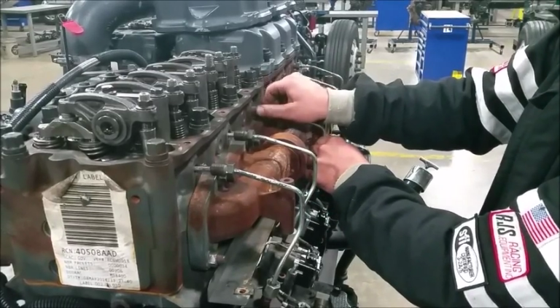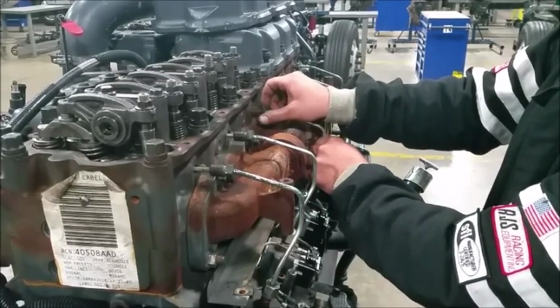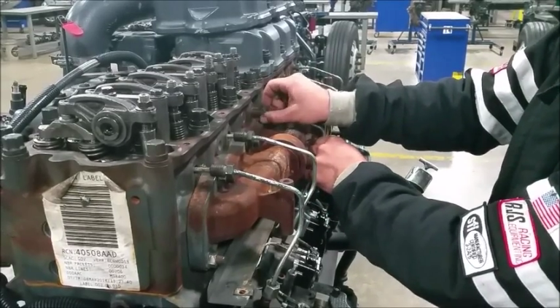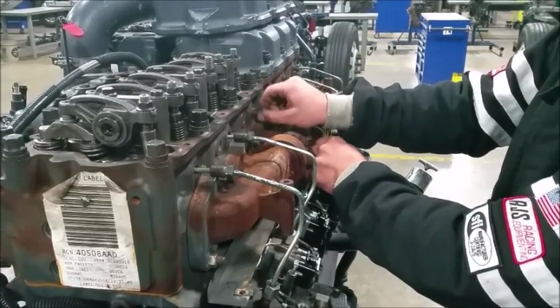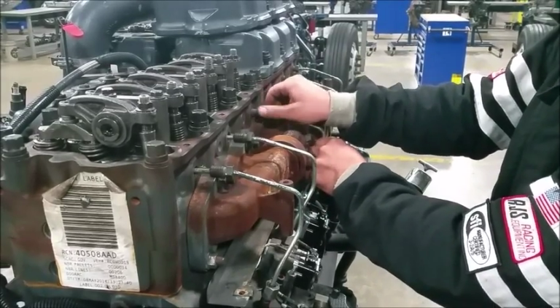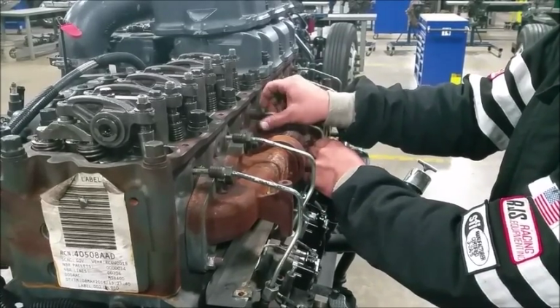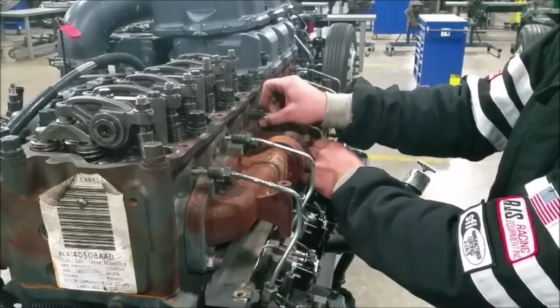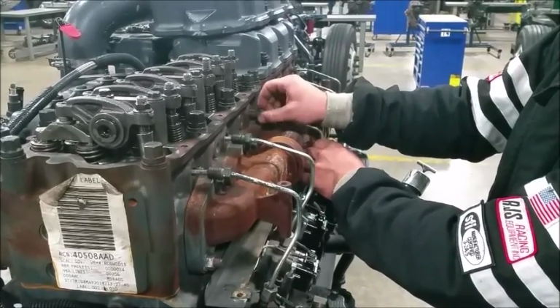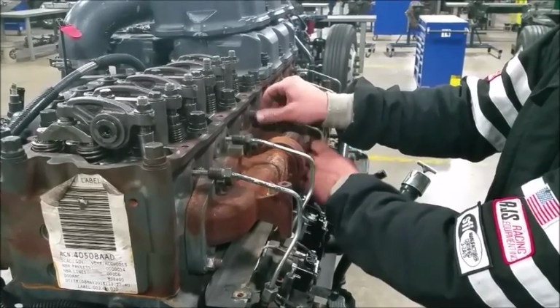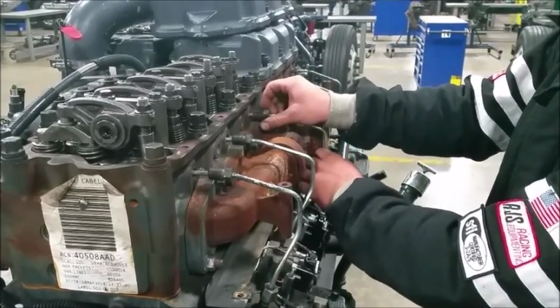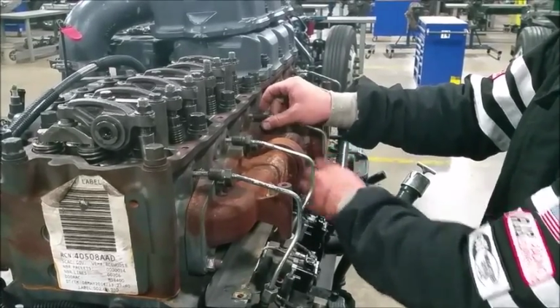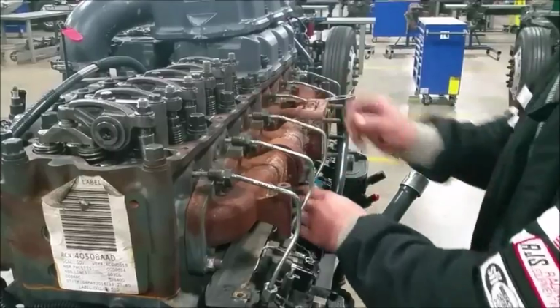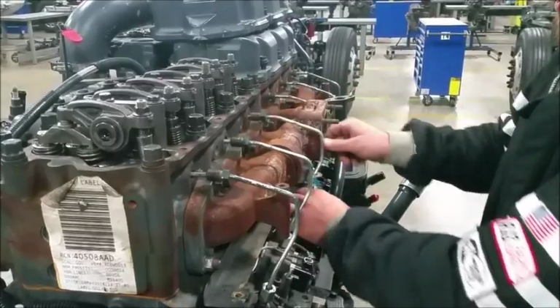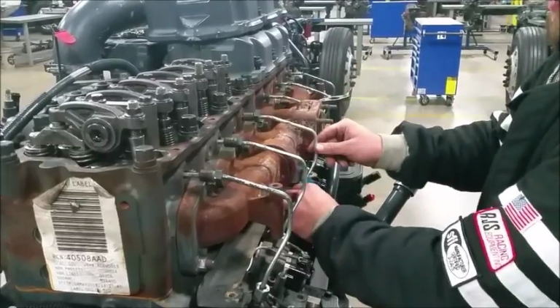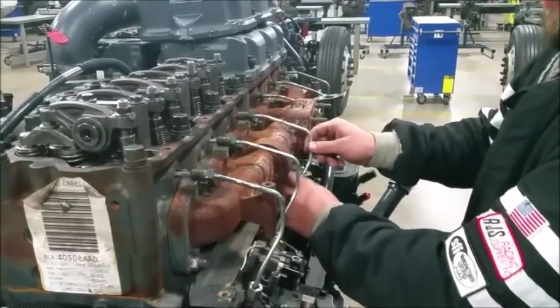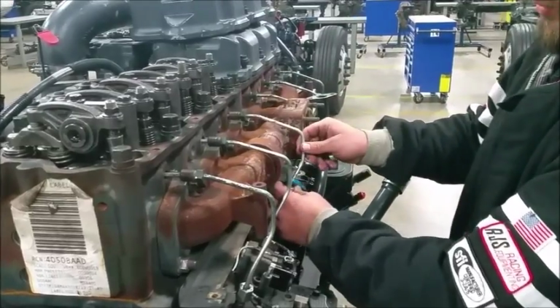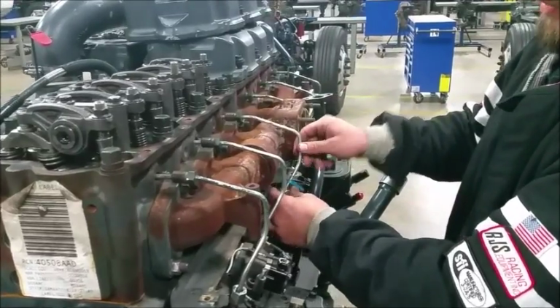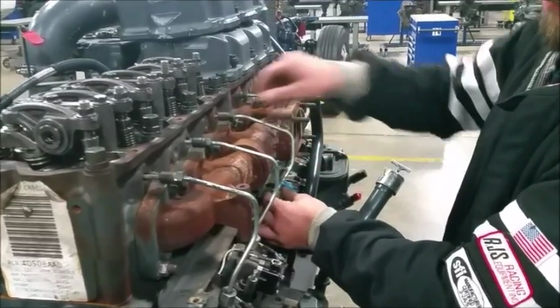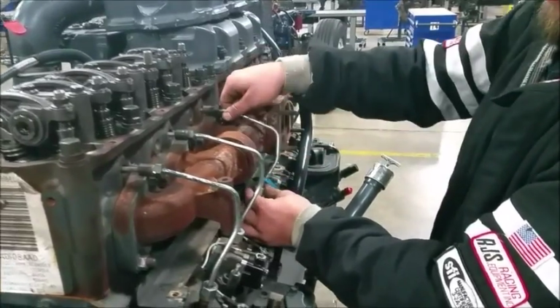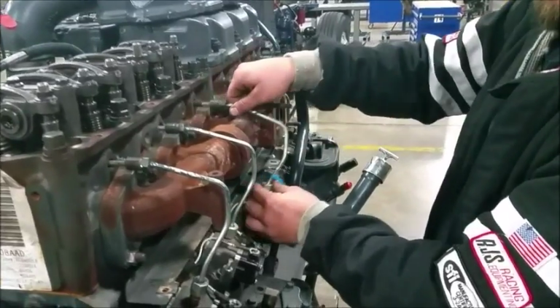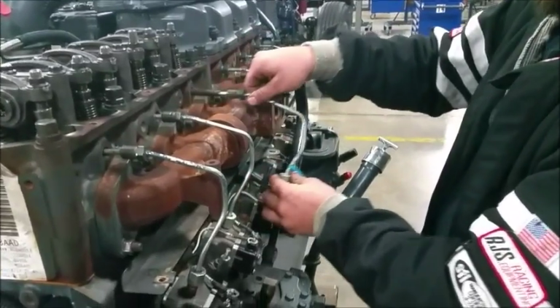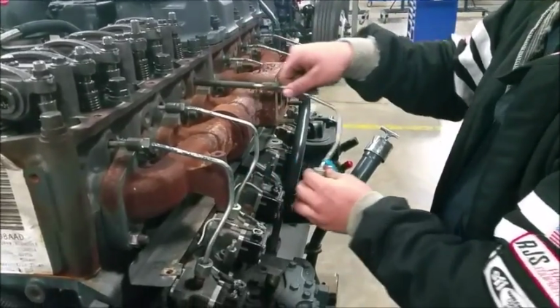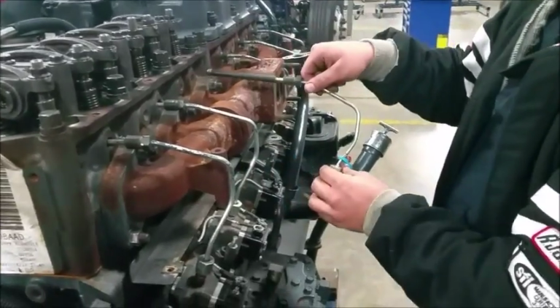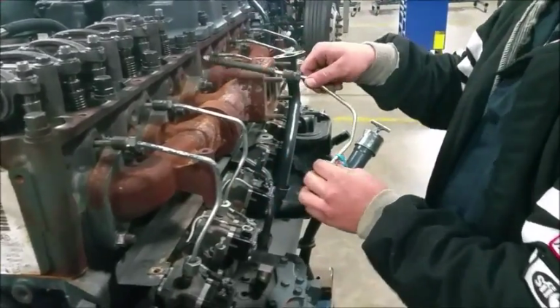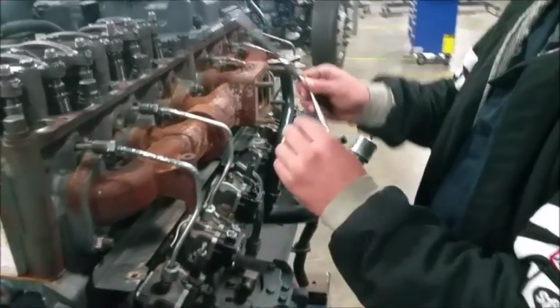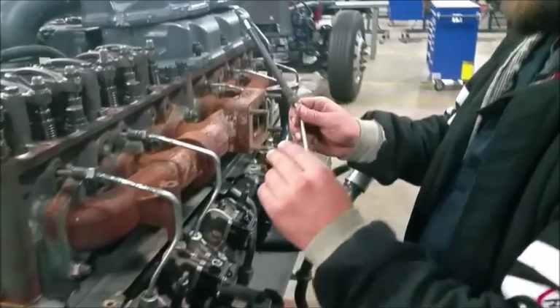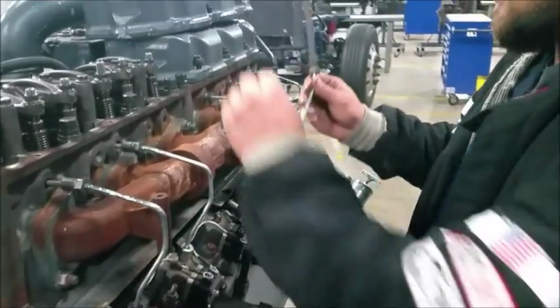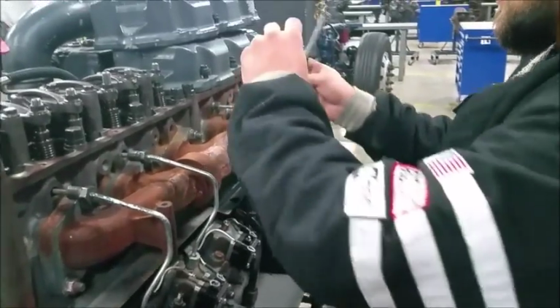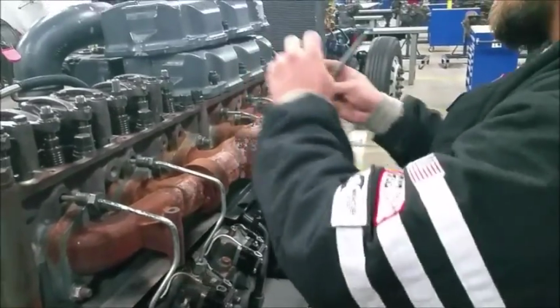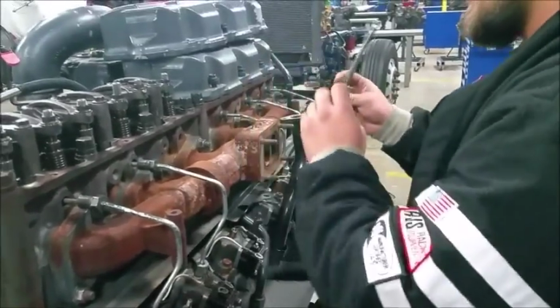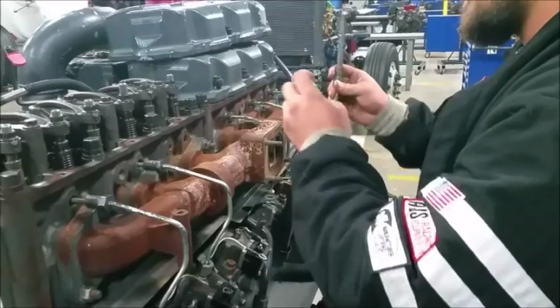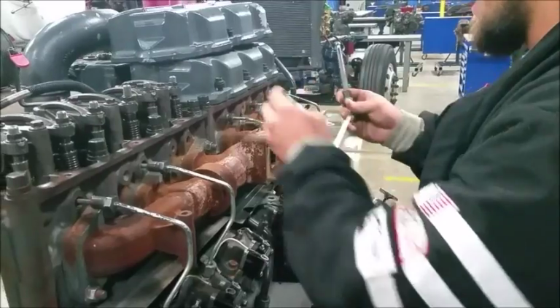Alright, here's the last one. Once you do that, pull these up, slide them out slowly — you don't want to bend these. Set them aside.